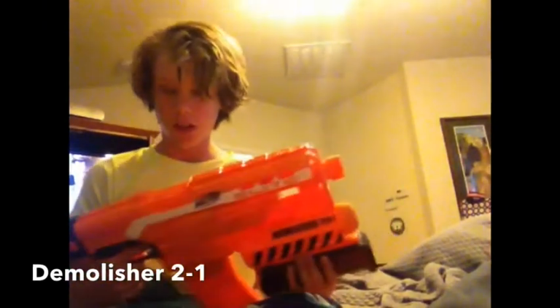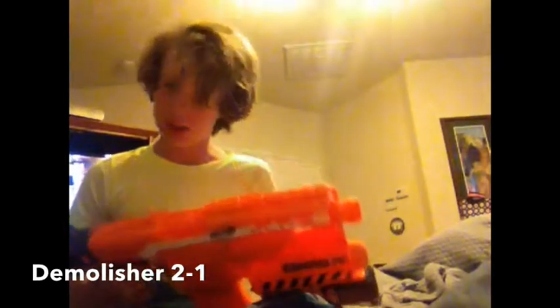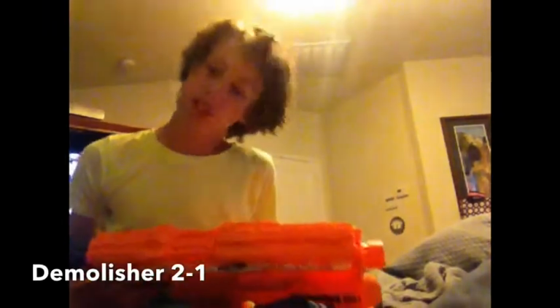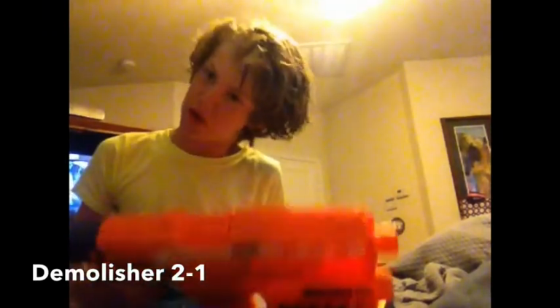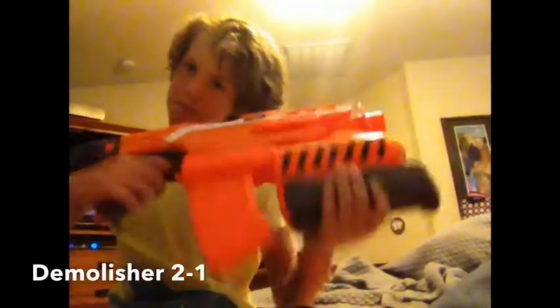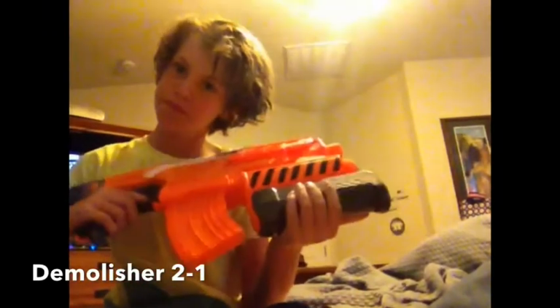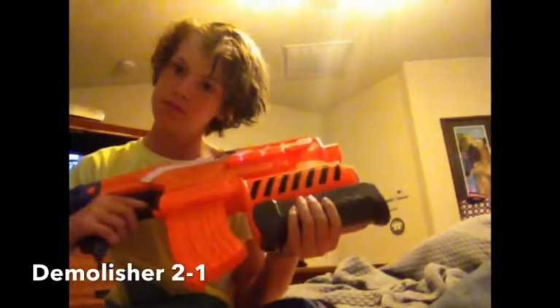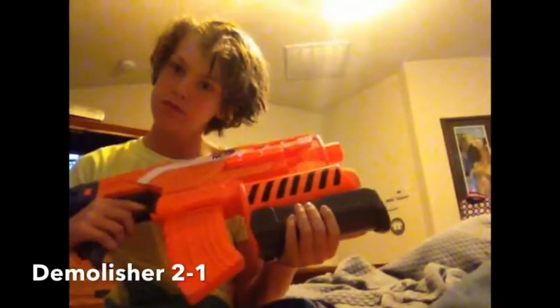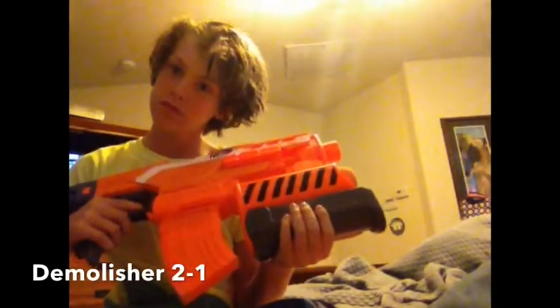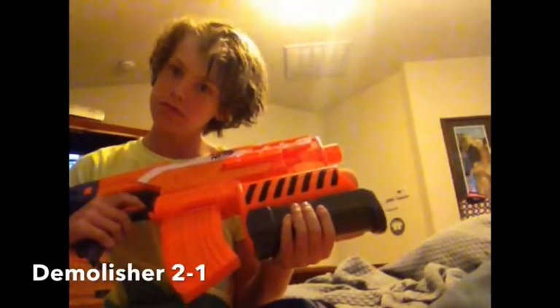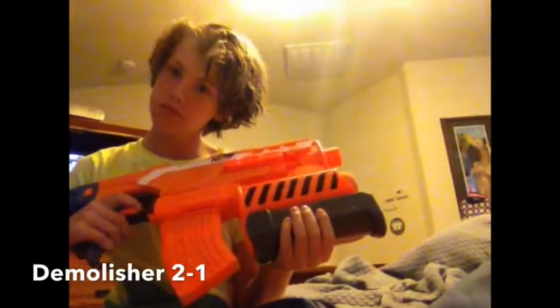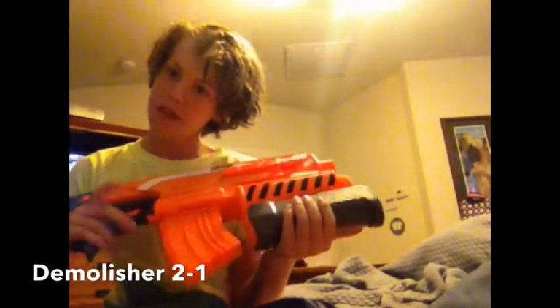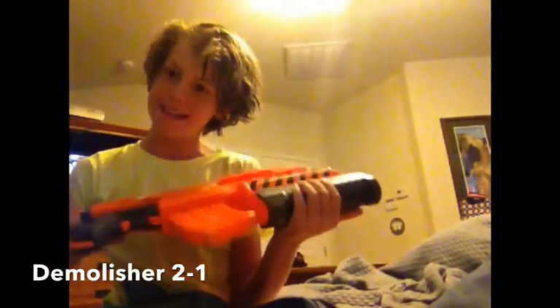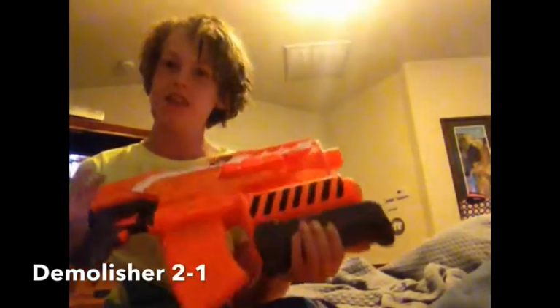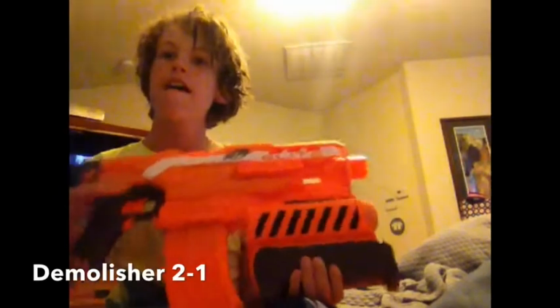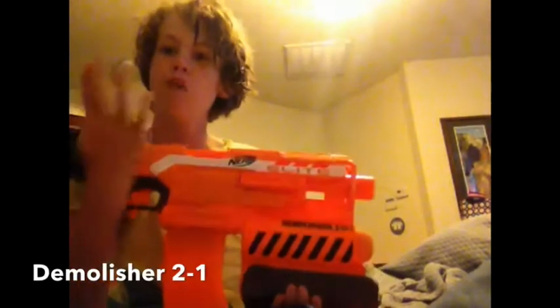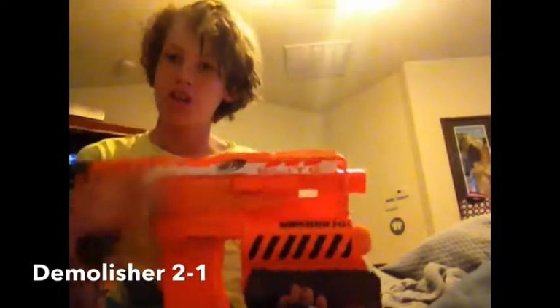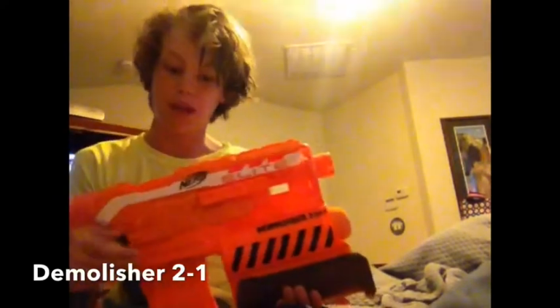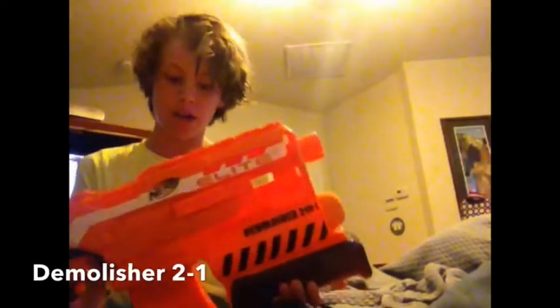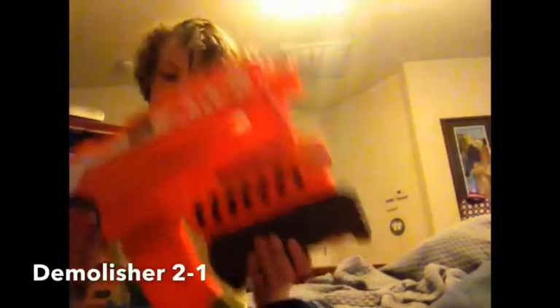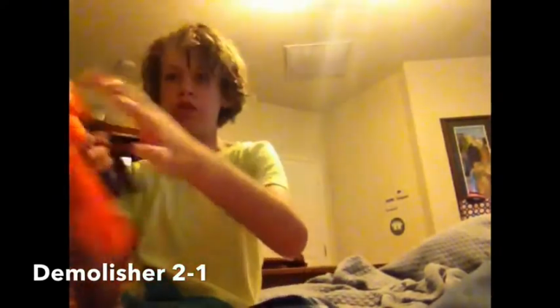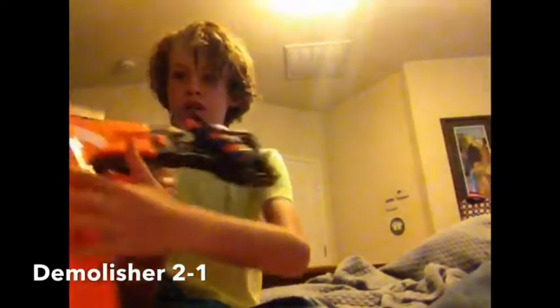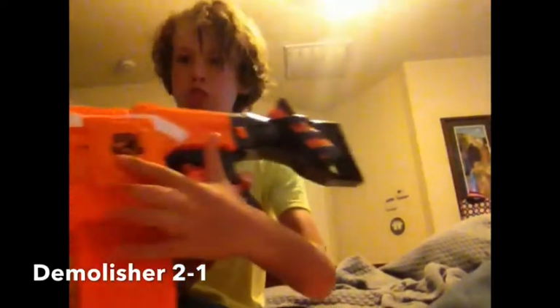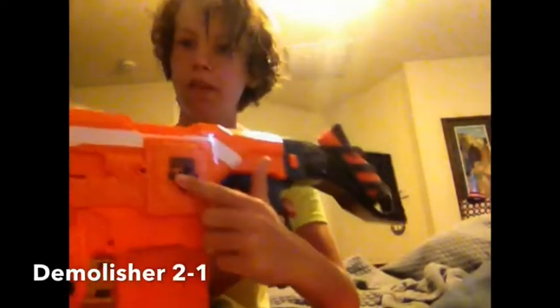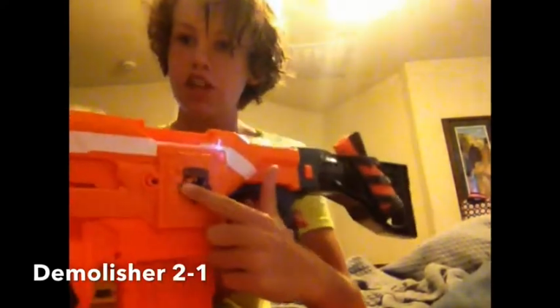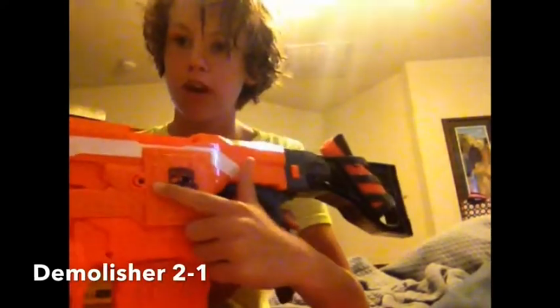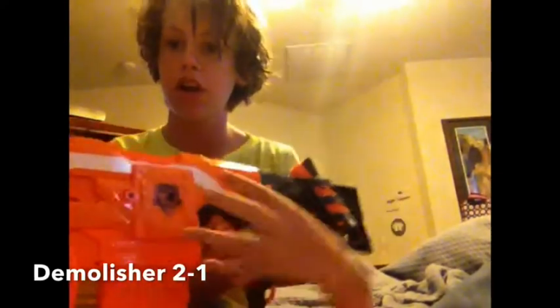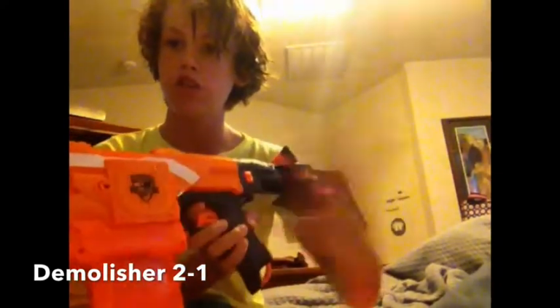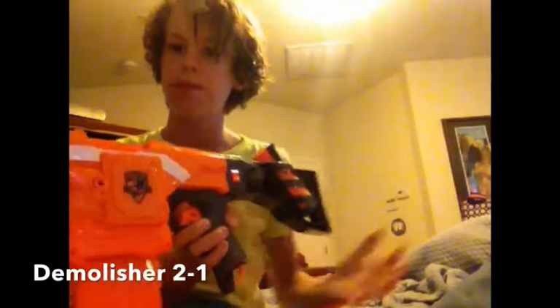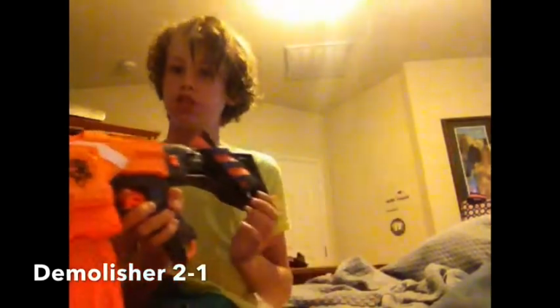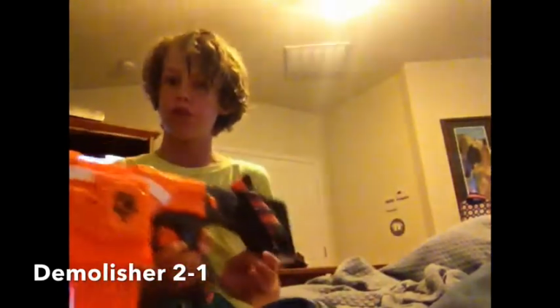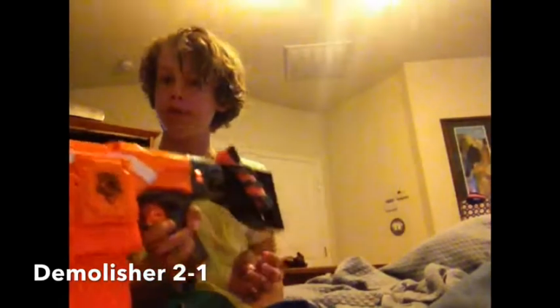First up, this is a motorized gun. It takes four AA batteries. You unscrew that screw right there to pop out and insert four AA batteries.